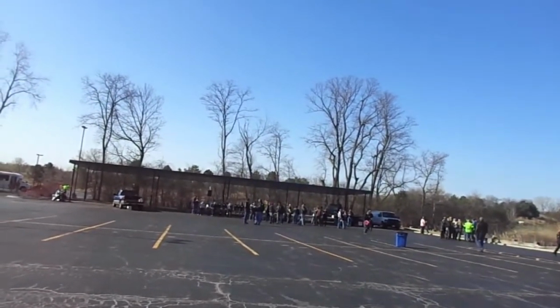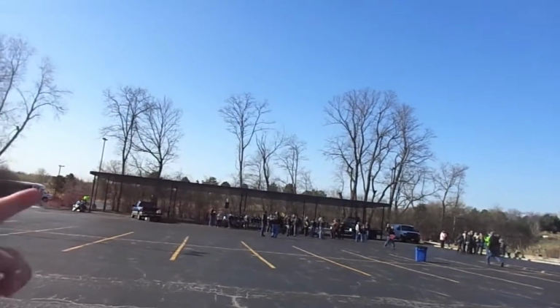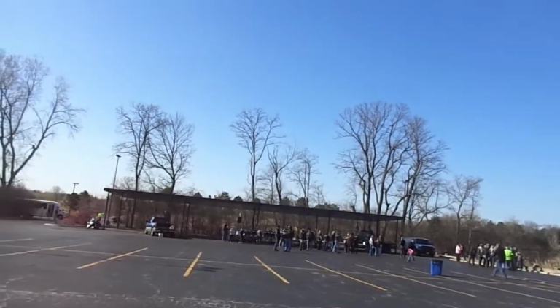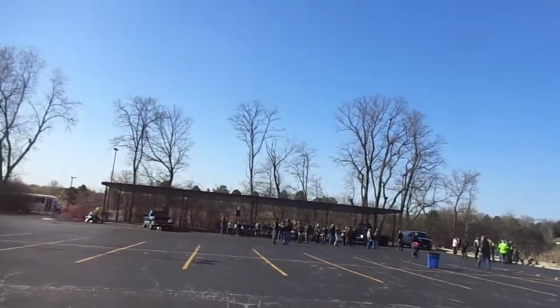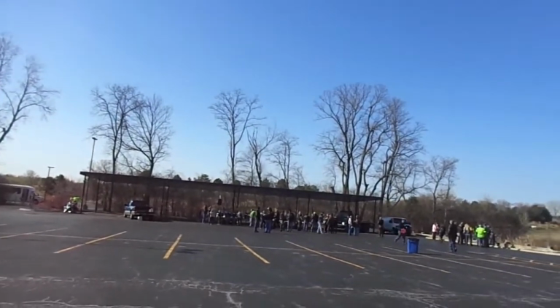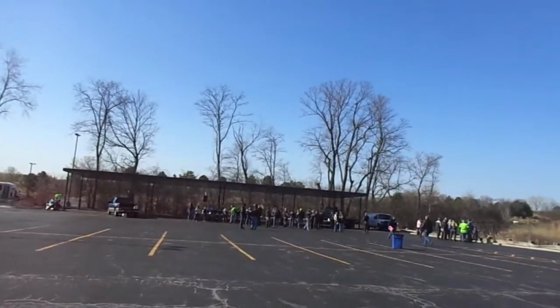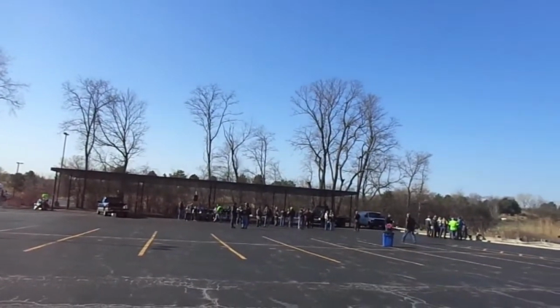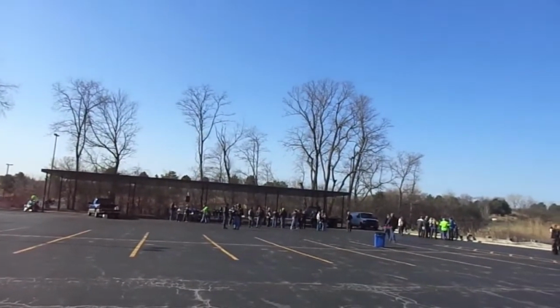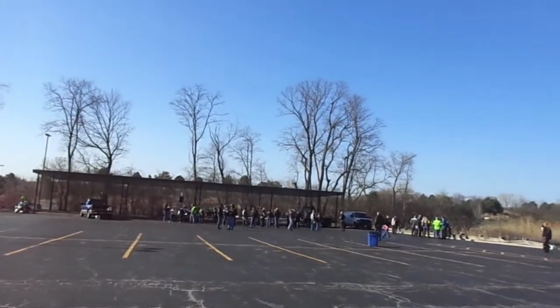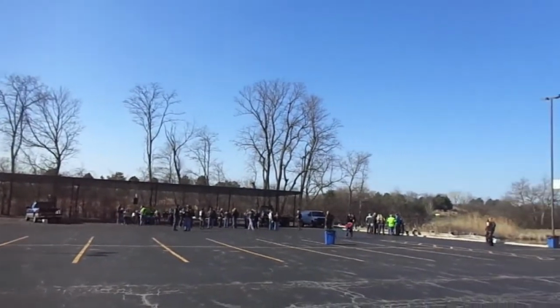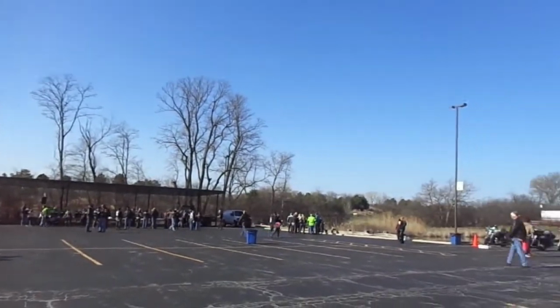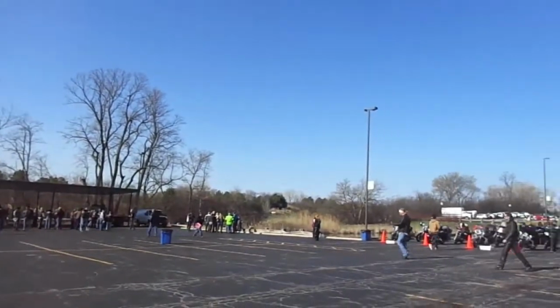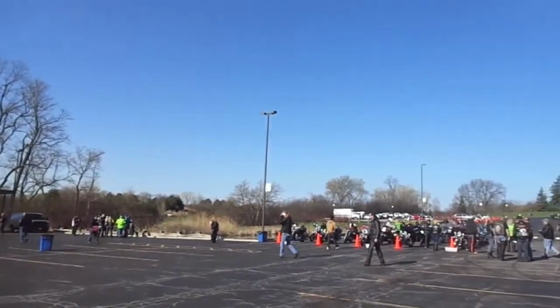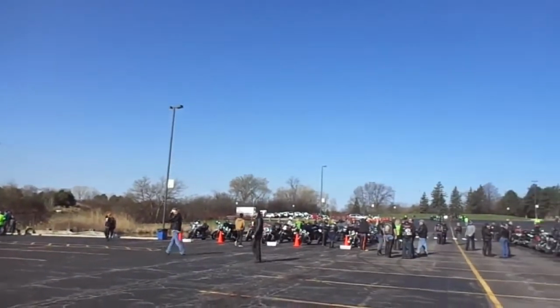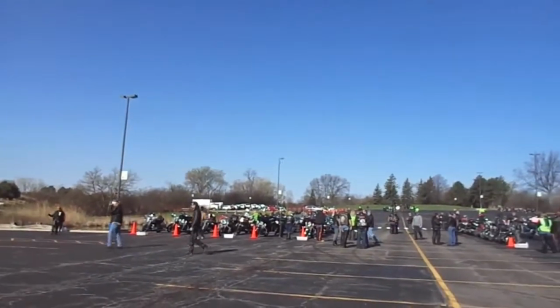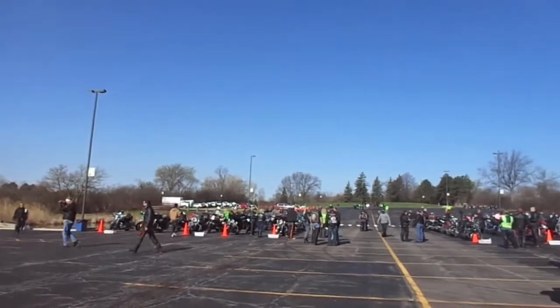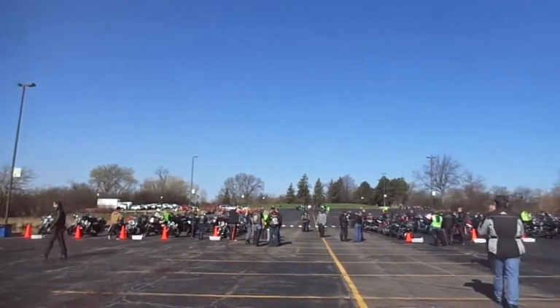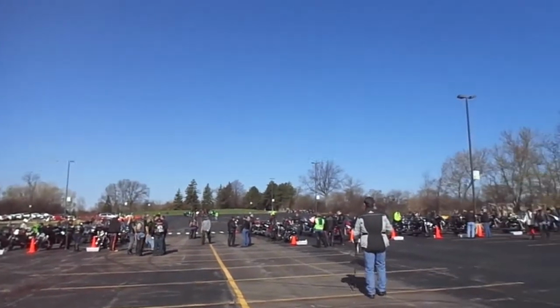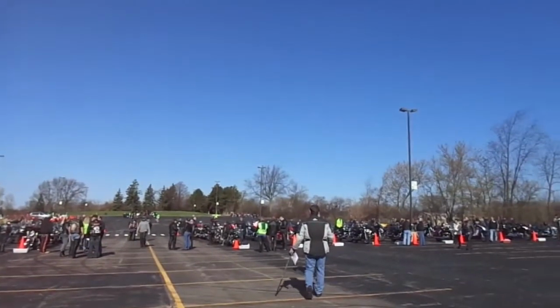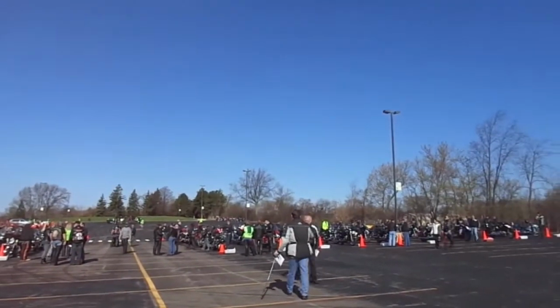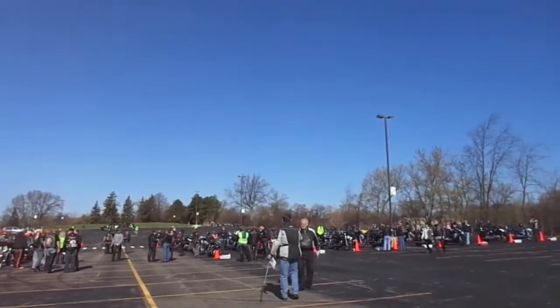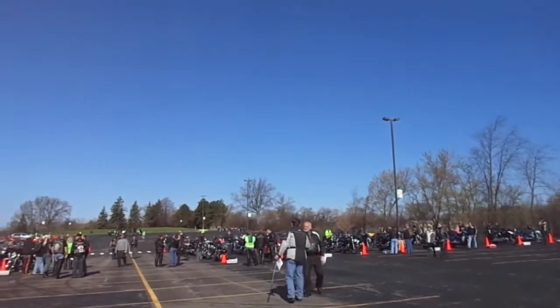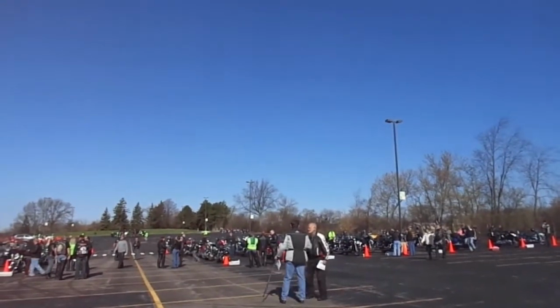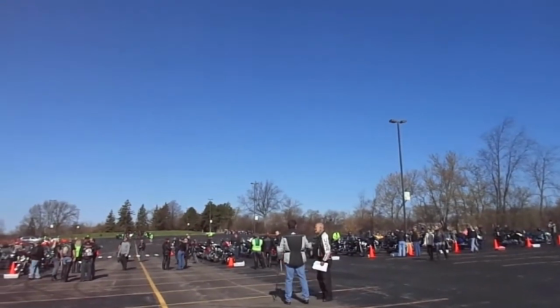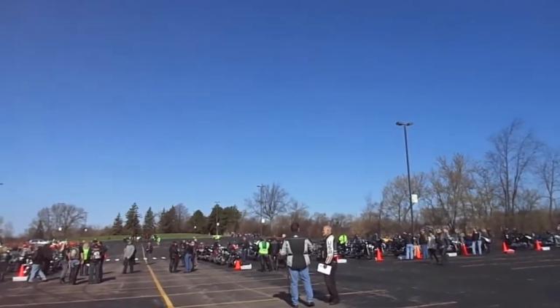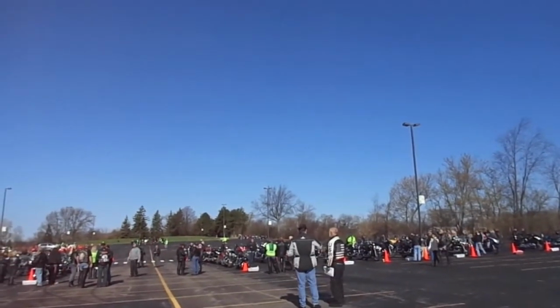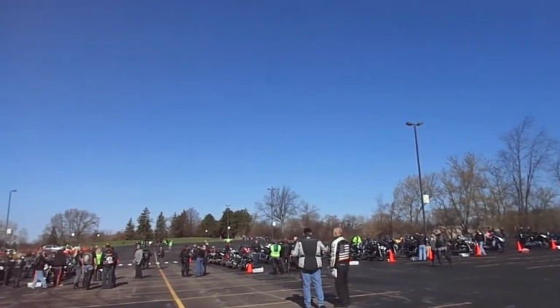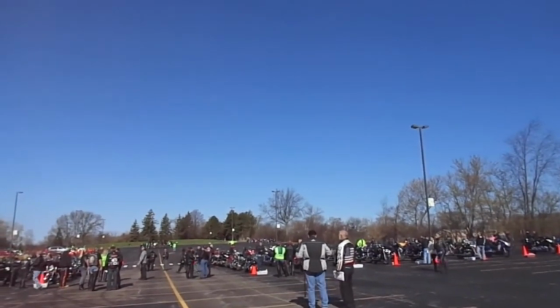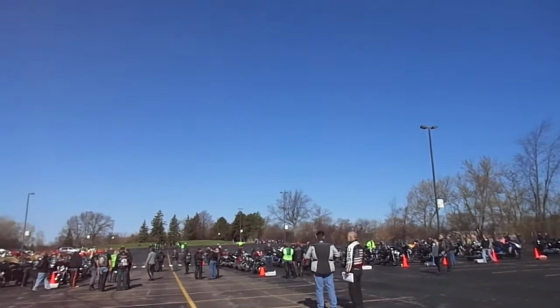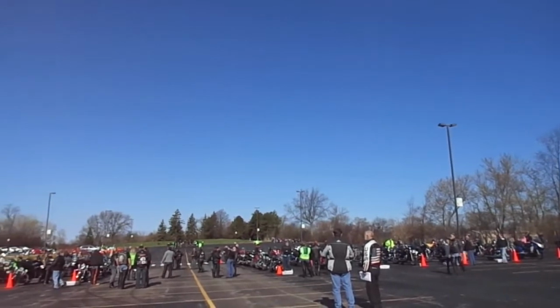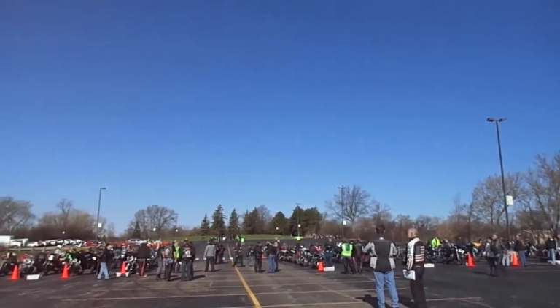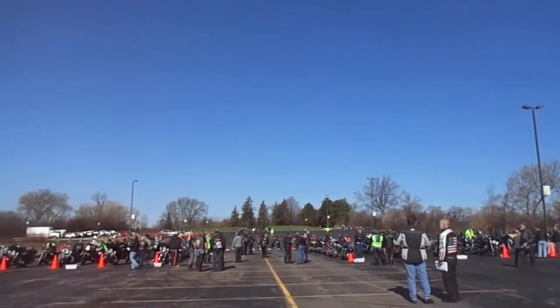More bikes coming in. In about 30 minutes is when it's going to get really packed. Right now there's probably only about 100 bikes, but on a small ride if just a few show up there'll be about 300. If a lot show up it'll be about 600.